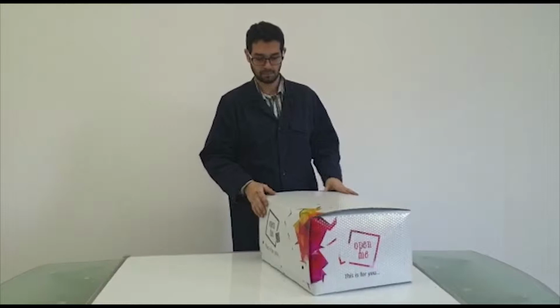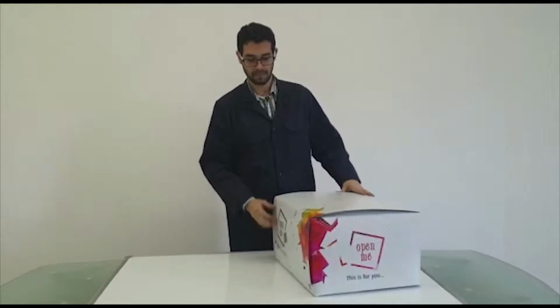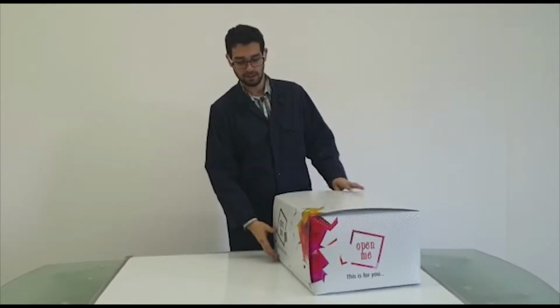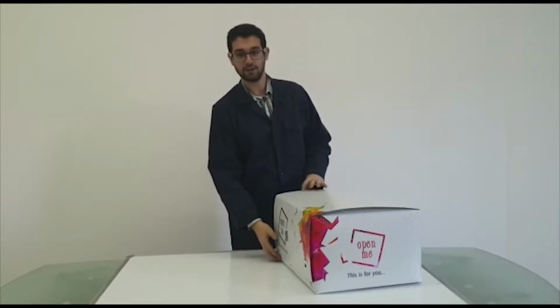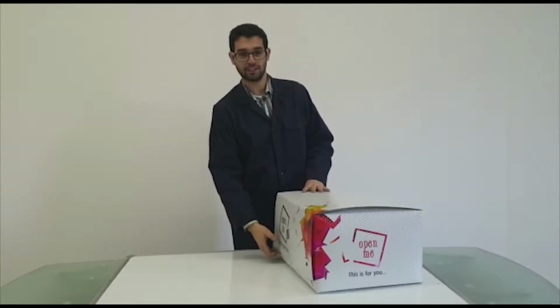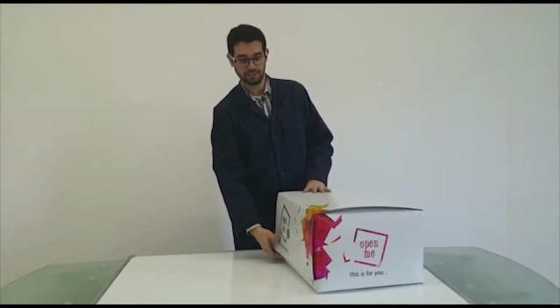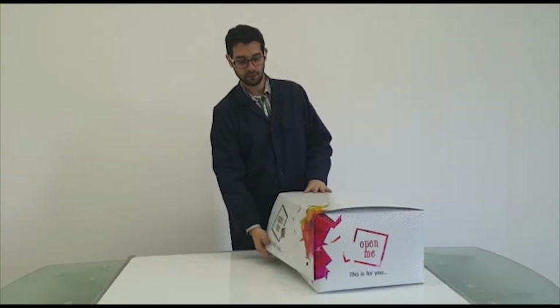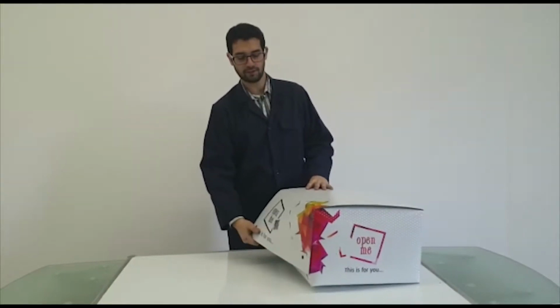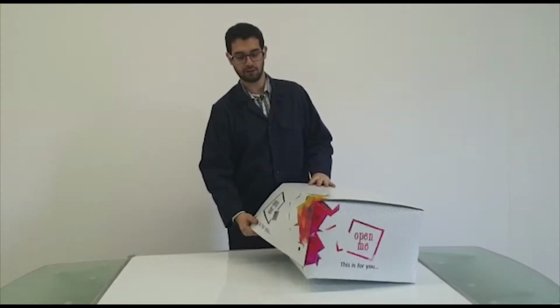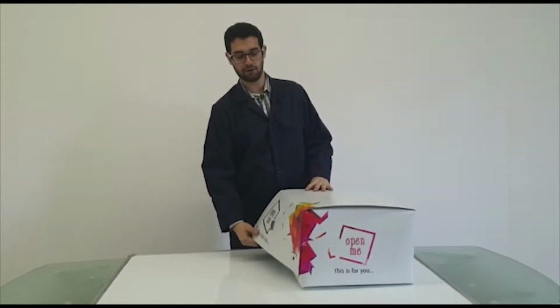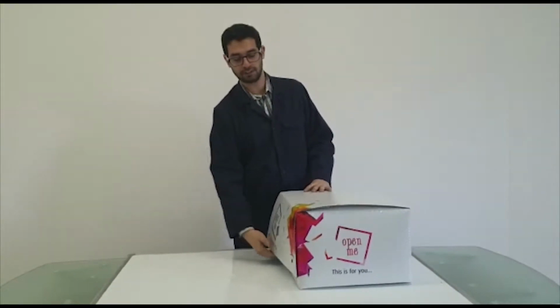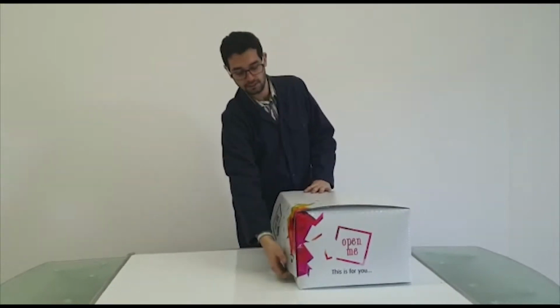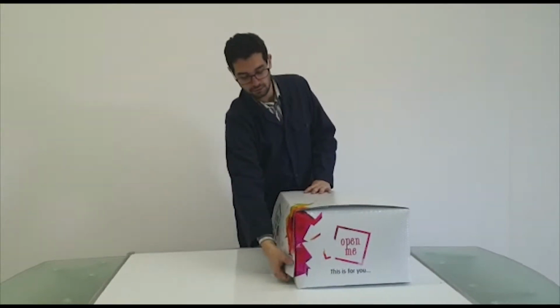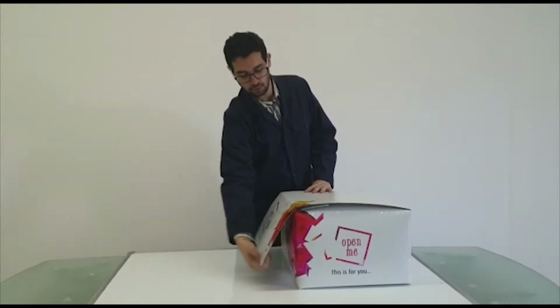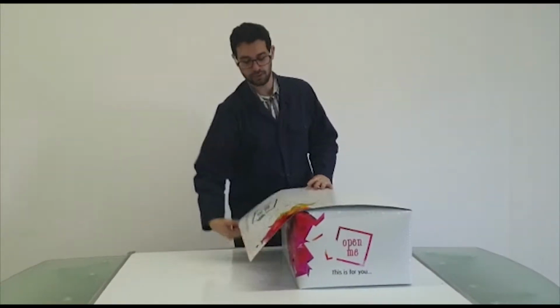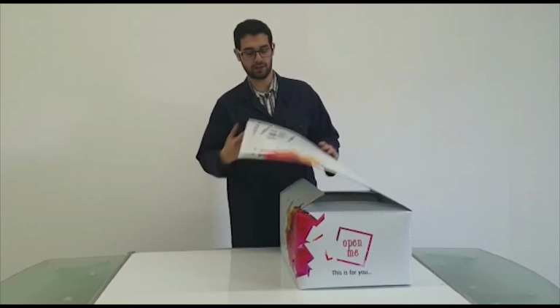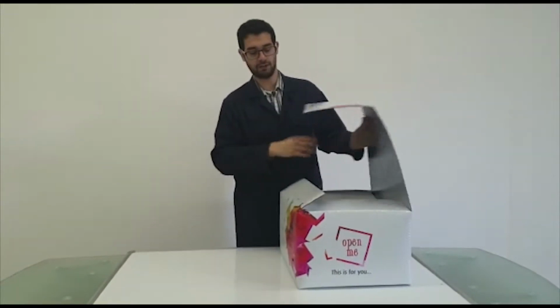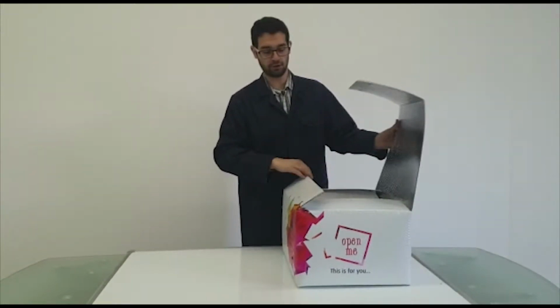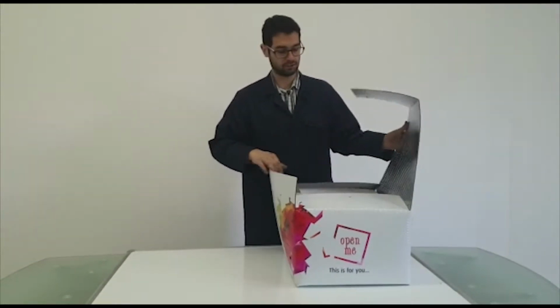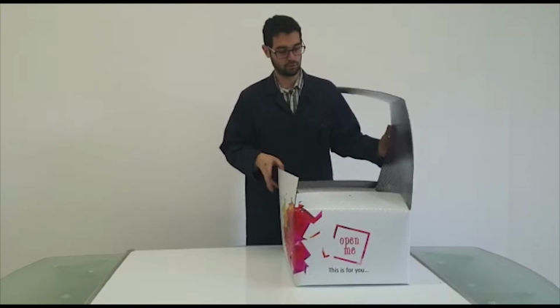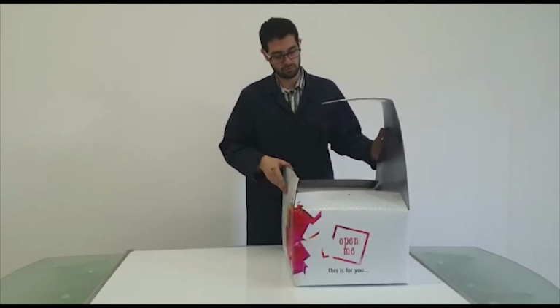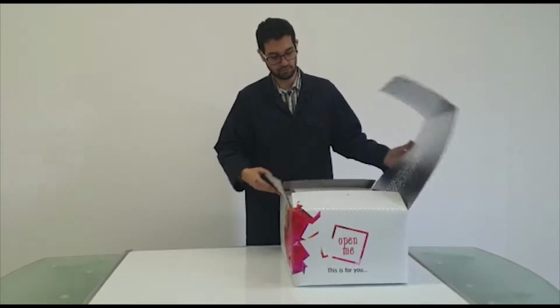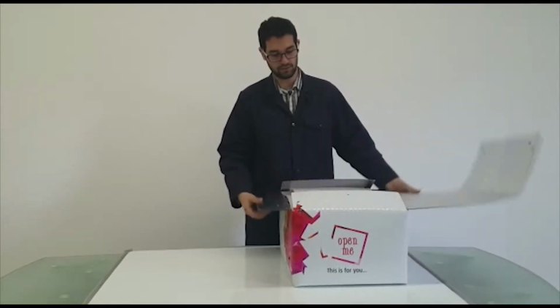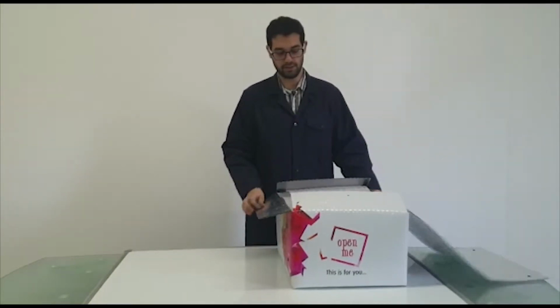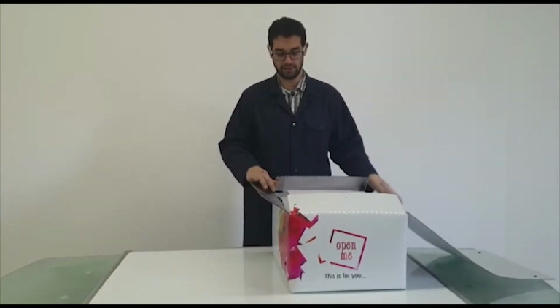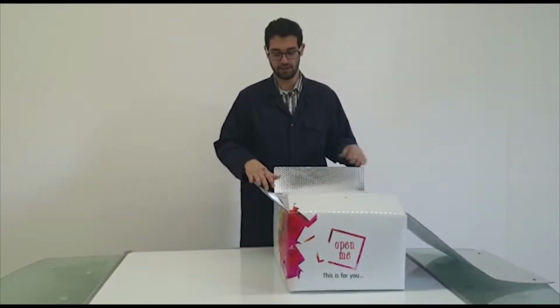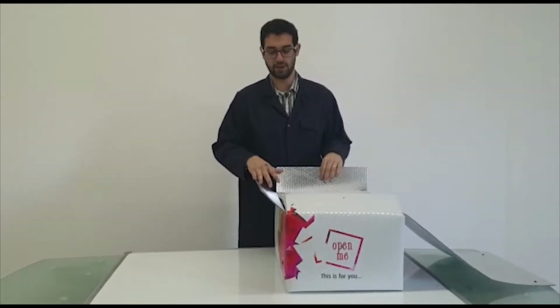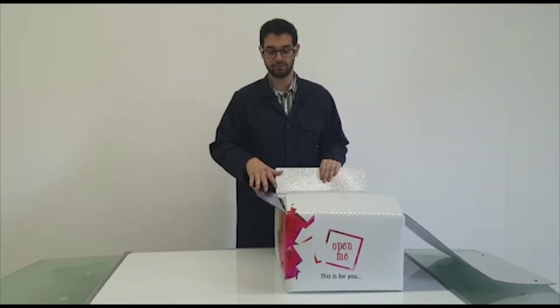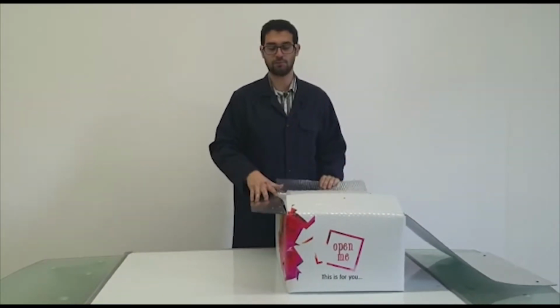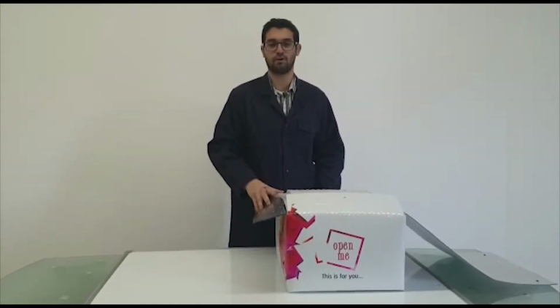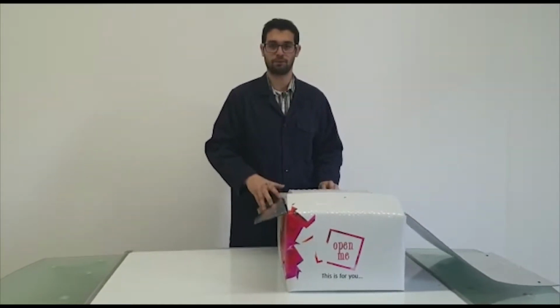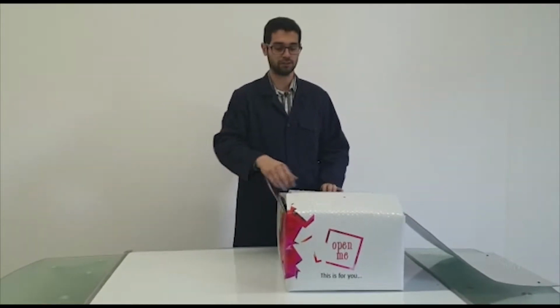Hello guys, here we have our box that we can unbox. Here we have some of our products.